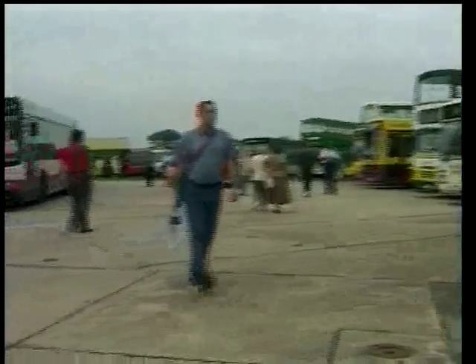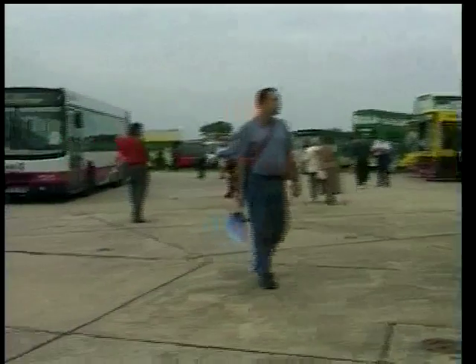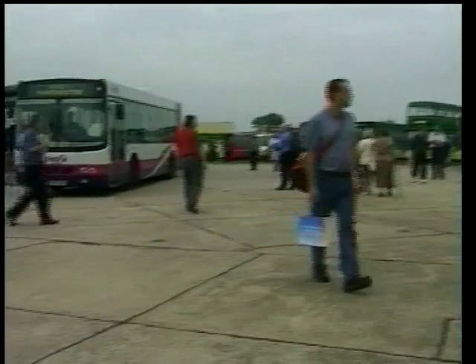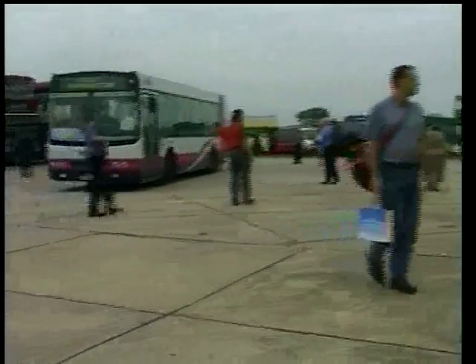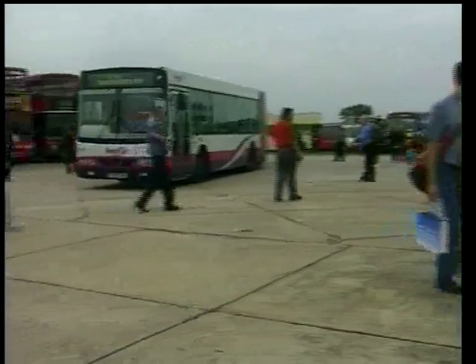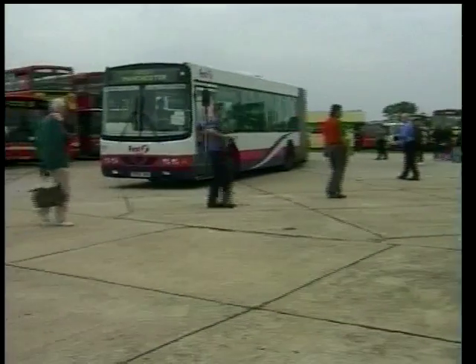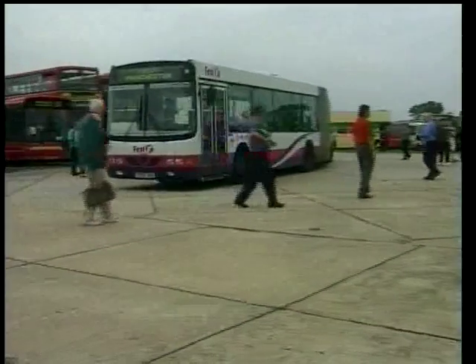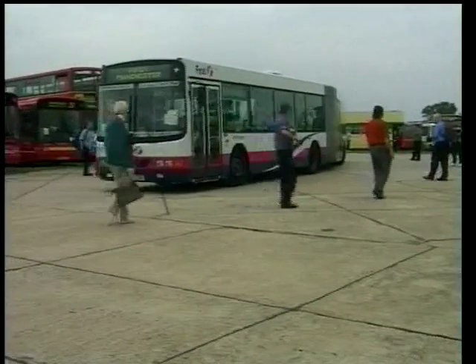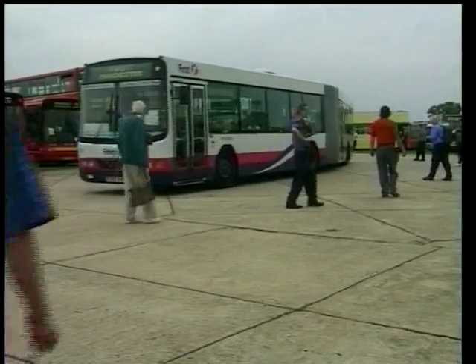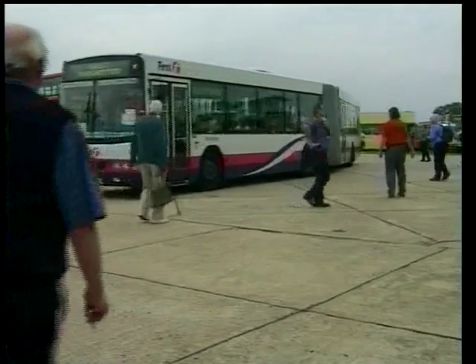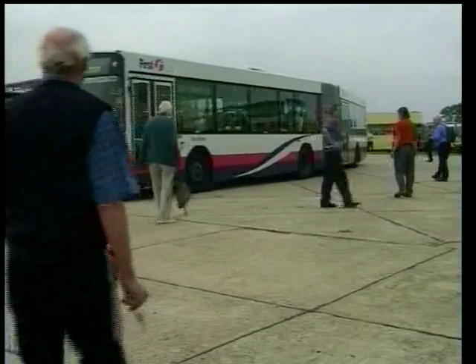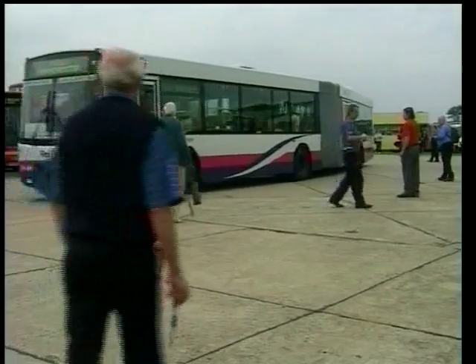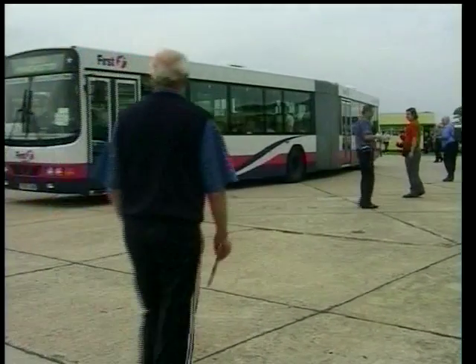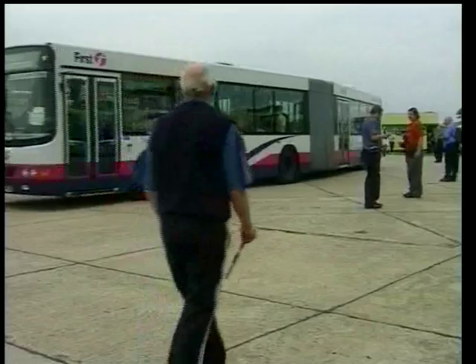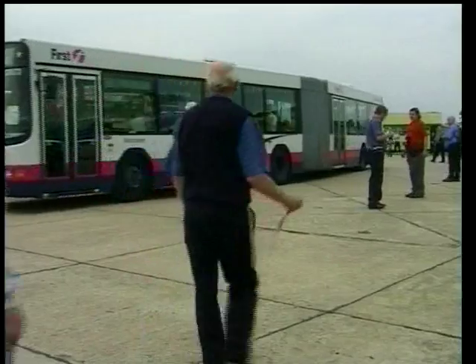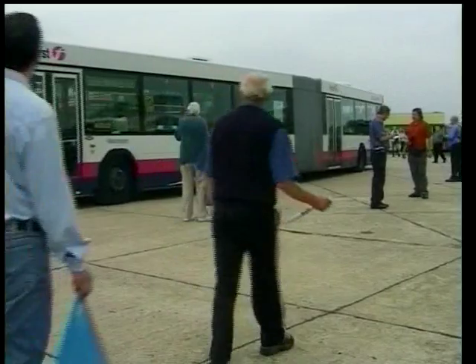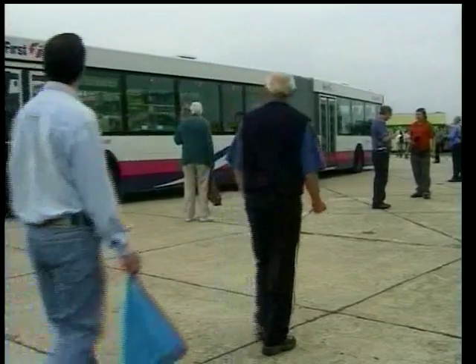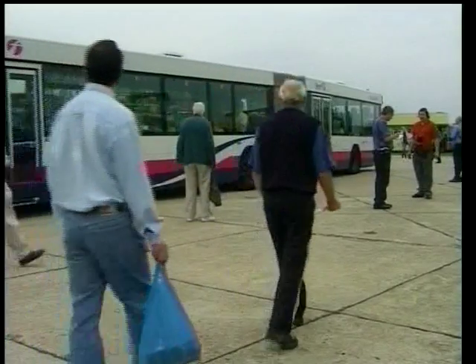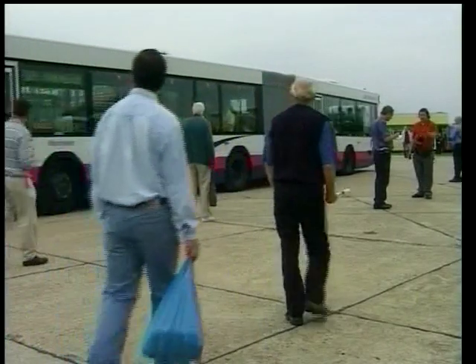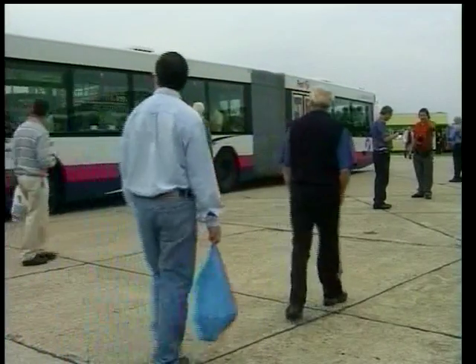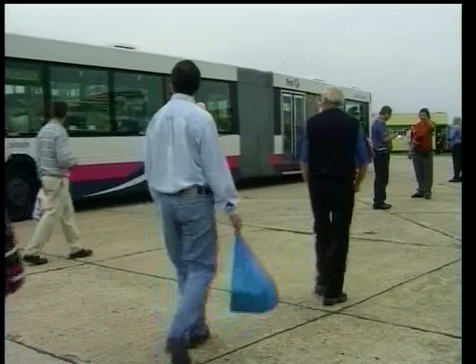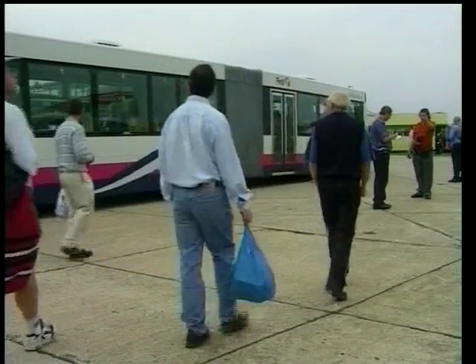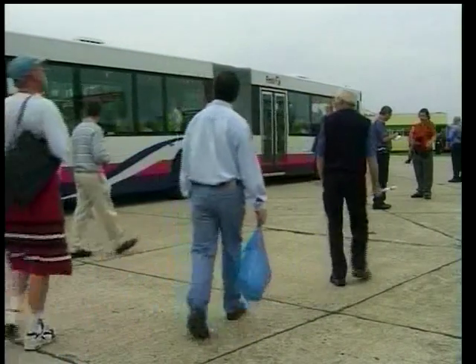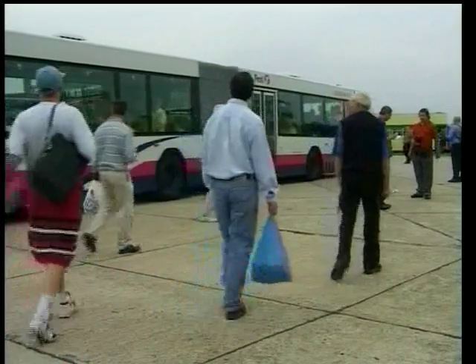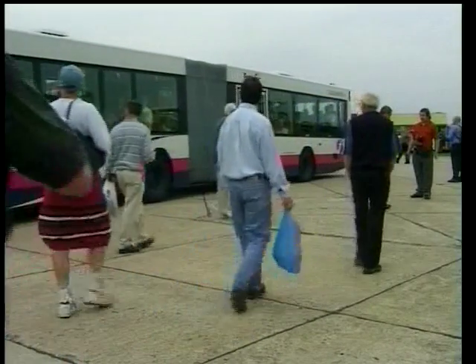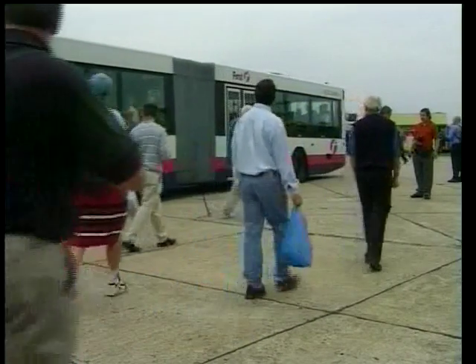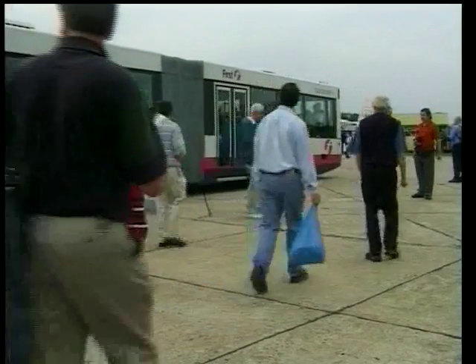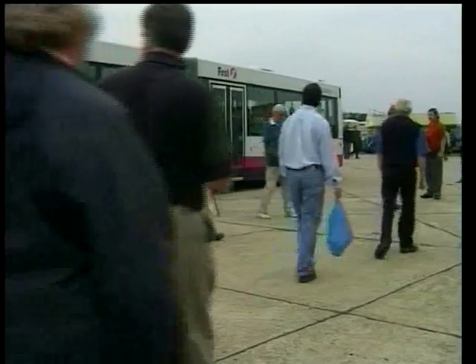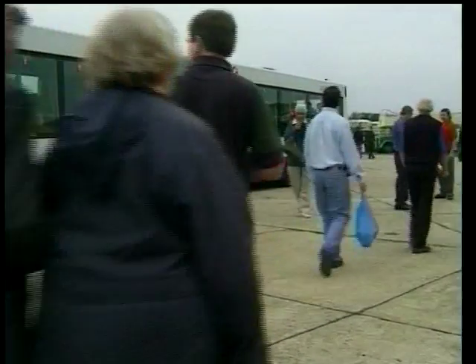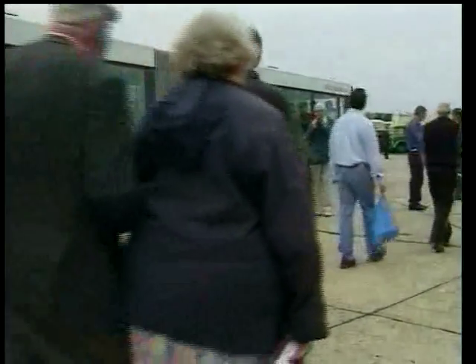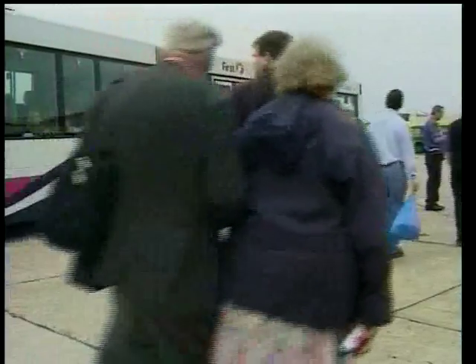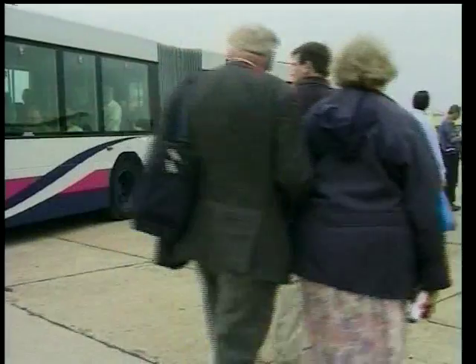Showbus justifiably claims to be the major bus and coach rally. Now let's take a brief look around the kaleidoscope of exhibits before we chat with several owners of the preserved bus entries.